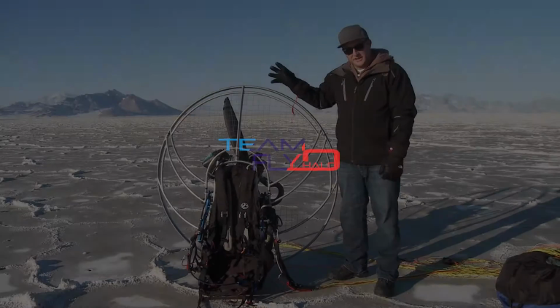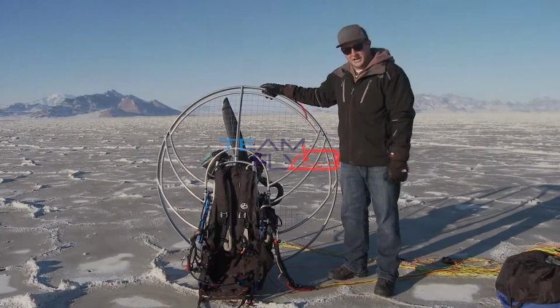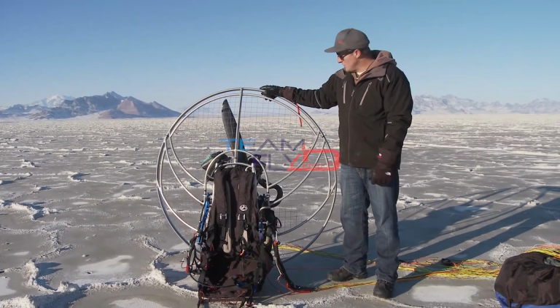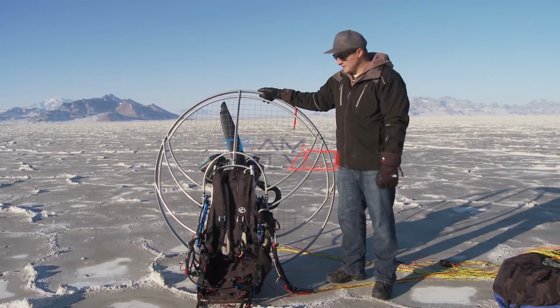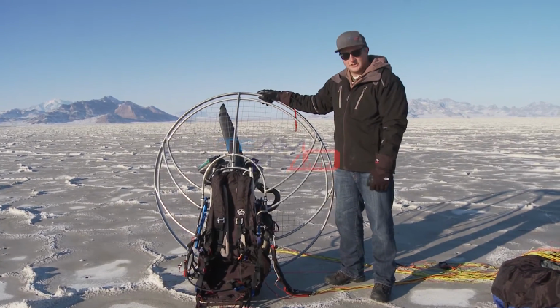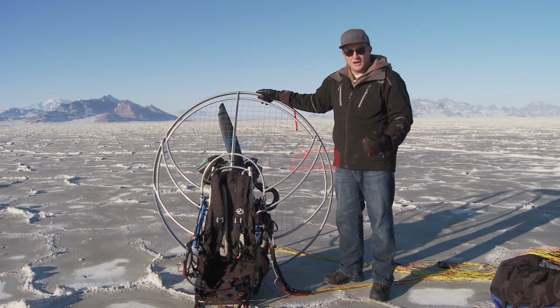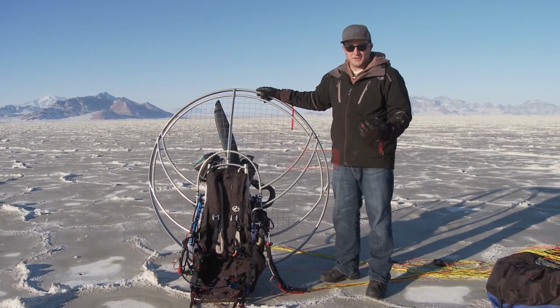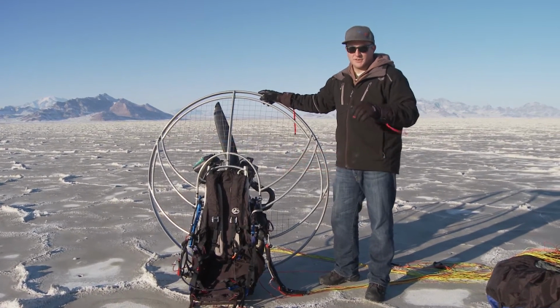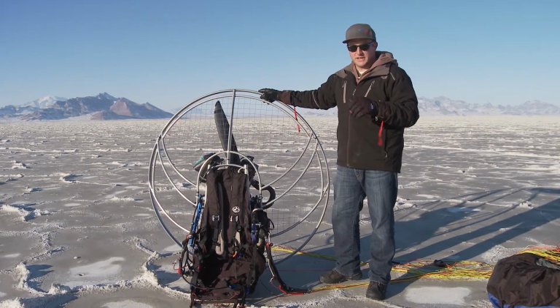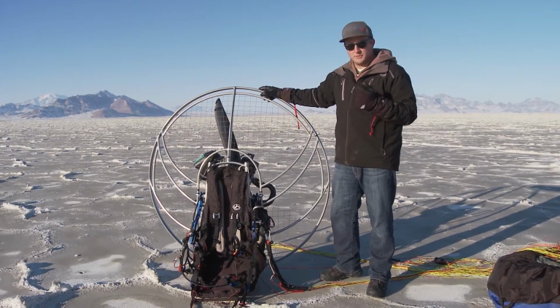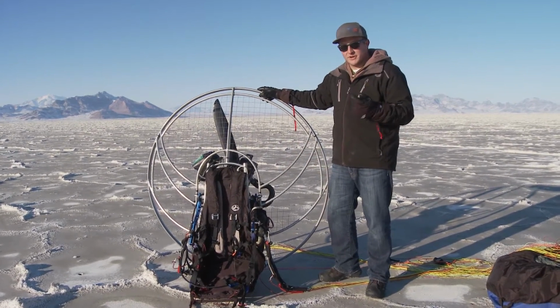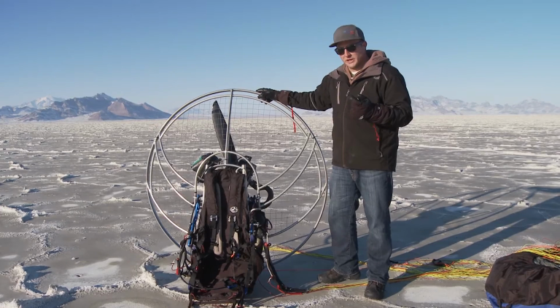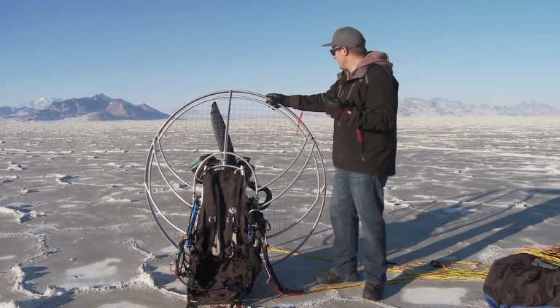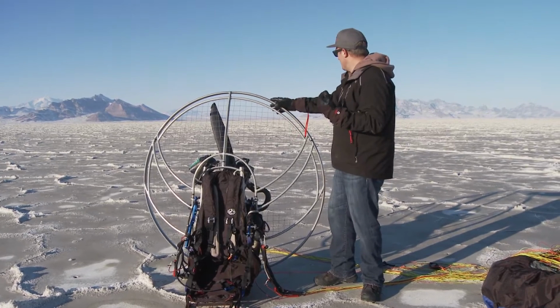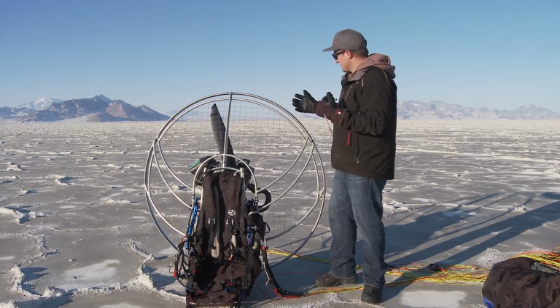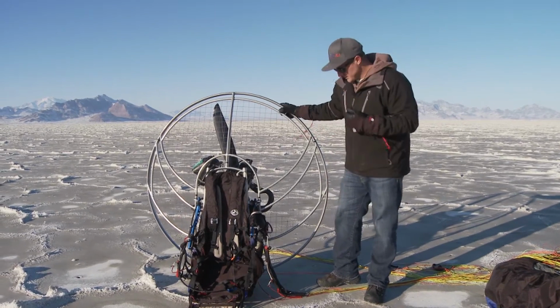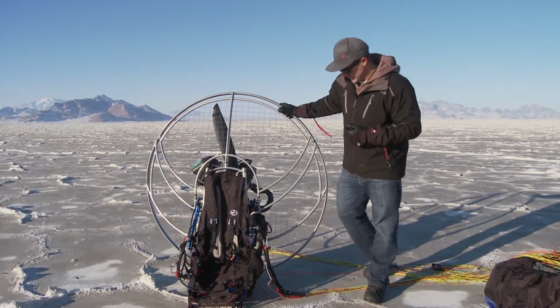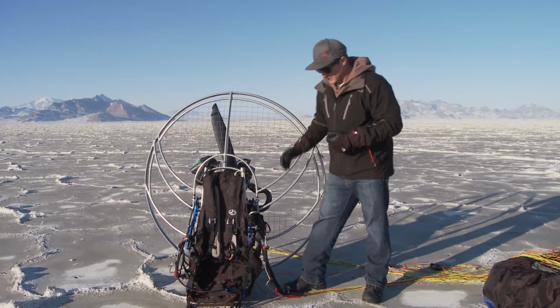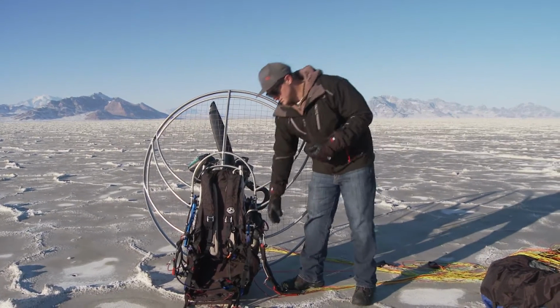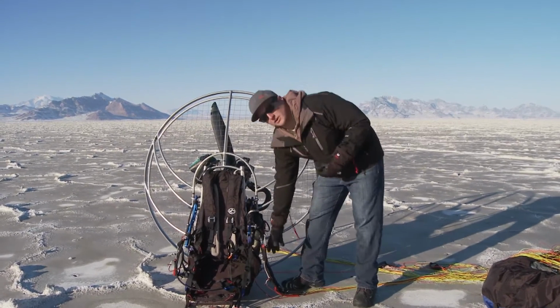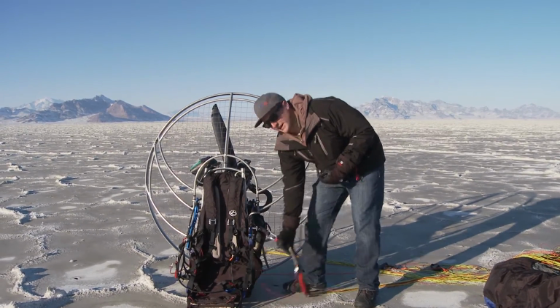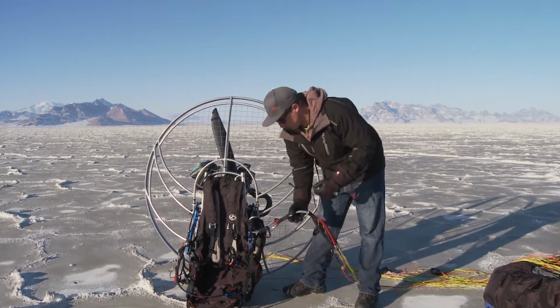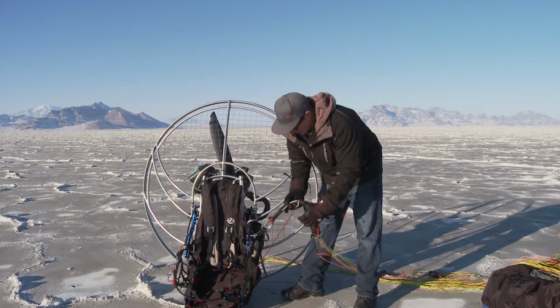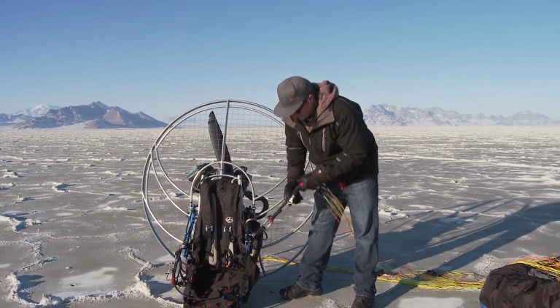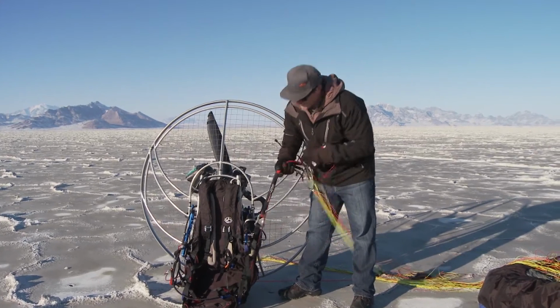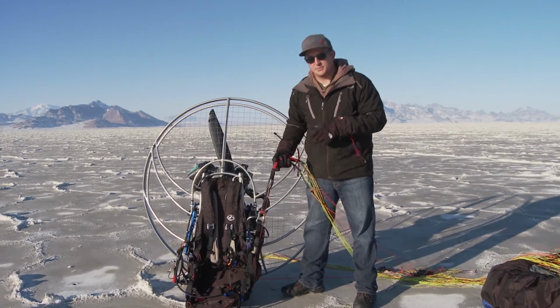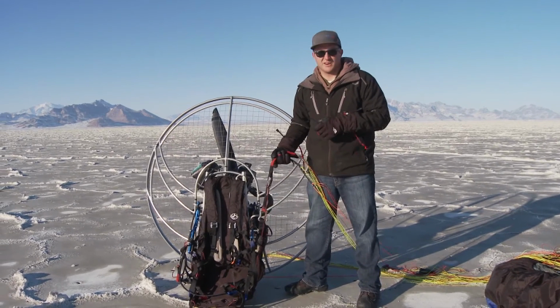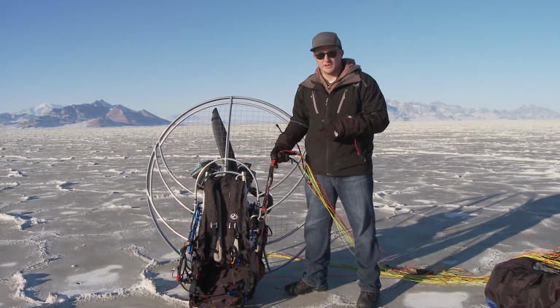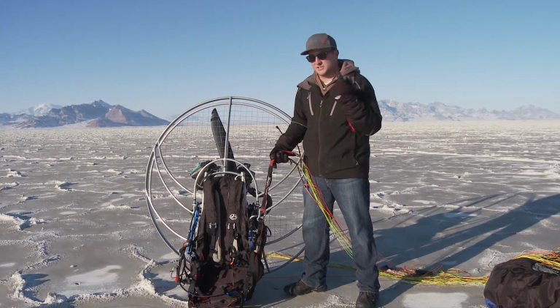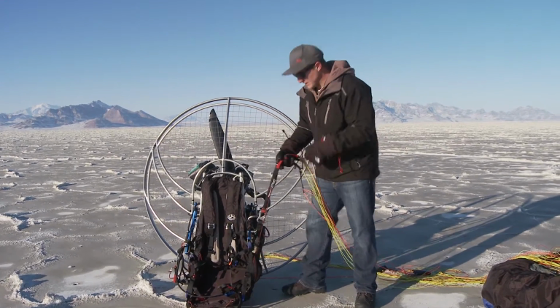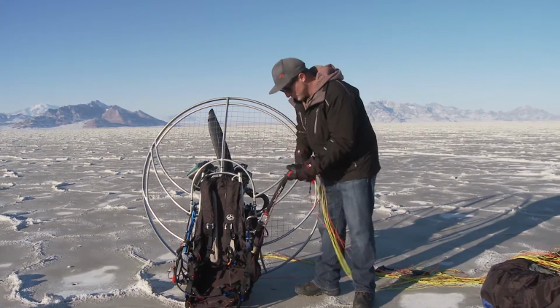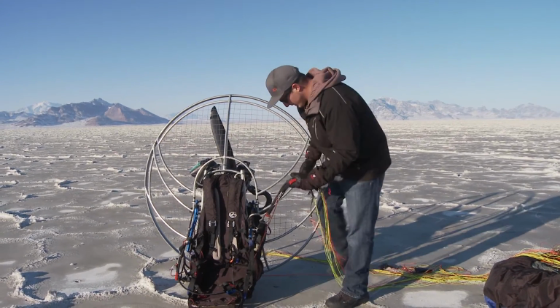Howdy, Shane from TeamFlyHalo. I'm out here at the Bonneville Salt Flats with your Motor Minute for the week. Here at the Bonneville Salt Flats, this is where the land speed record was set, and in that spirit, I'm going to show how to install a speed bar so you can almost achieve the same dreams with a paraglider.